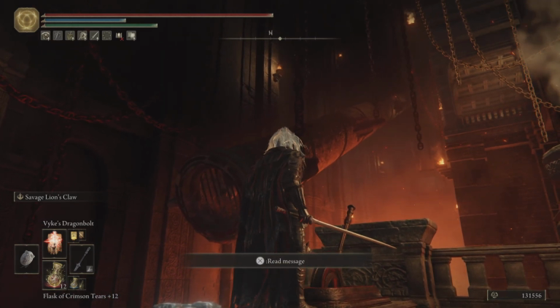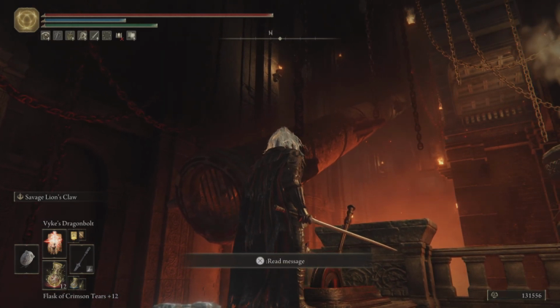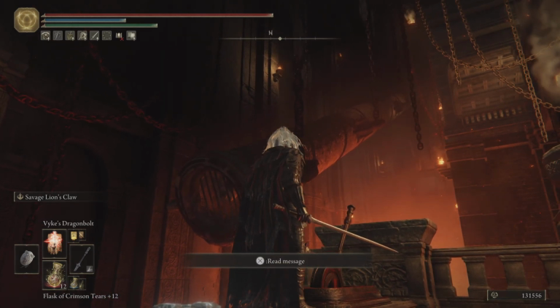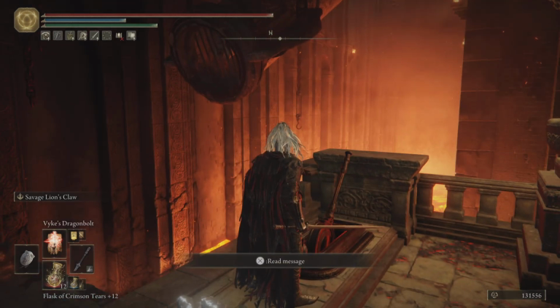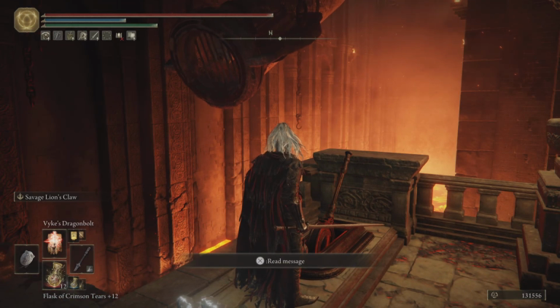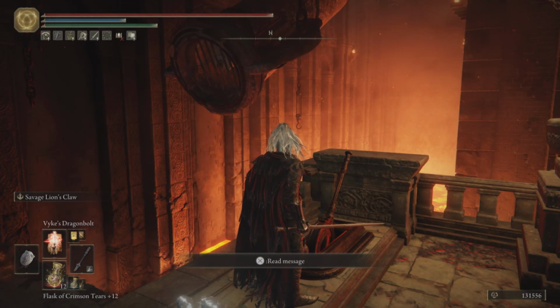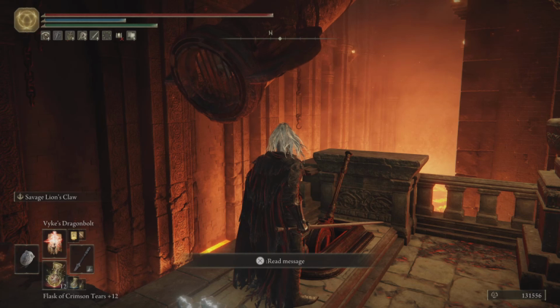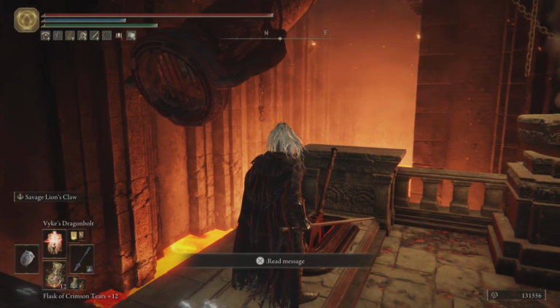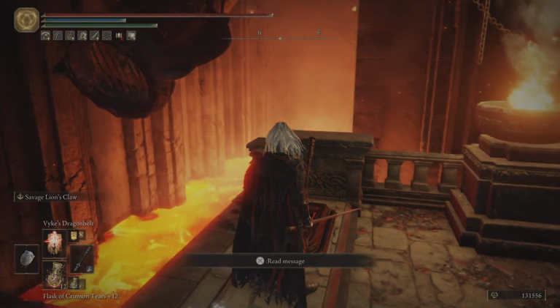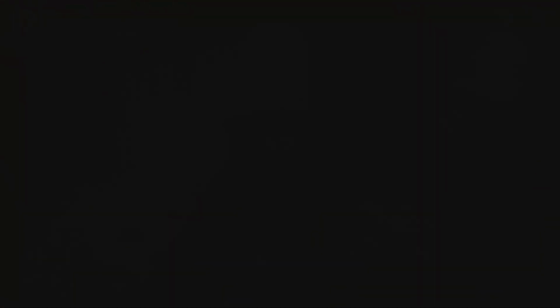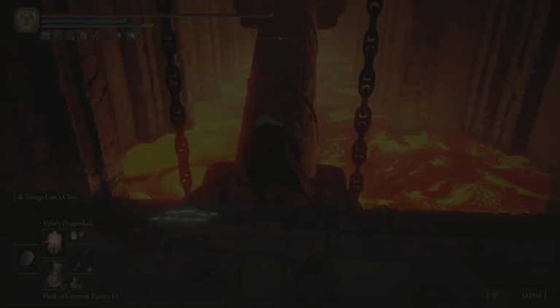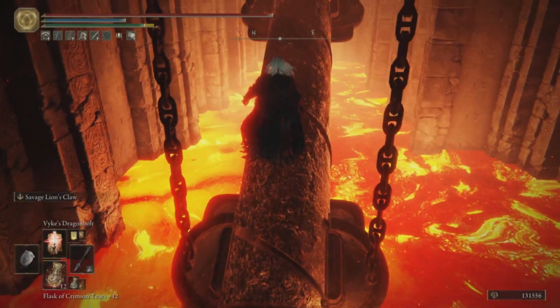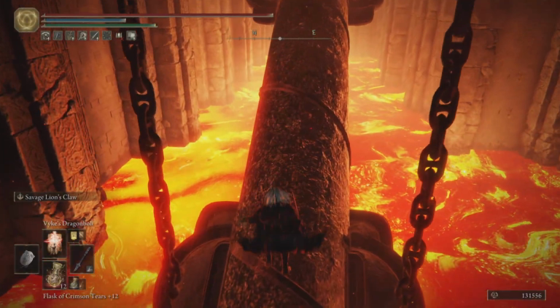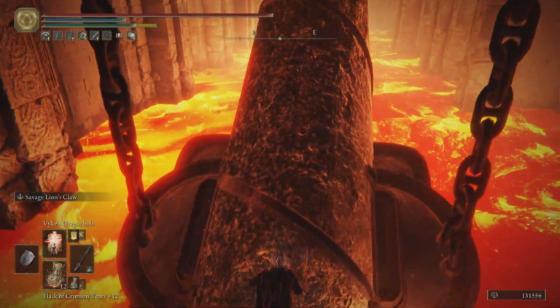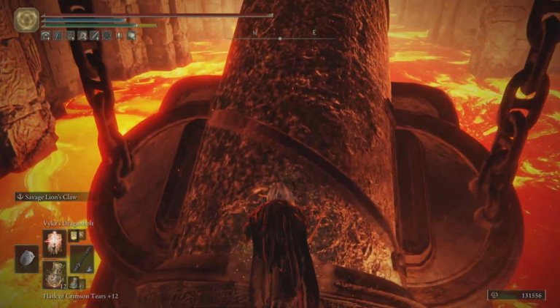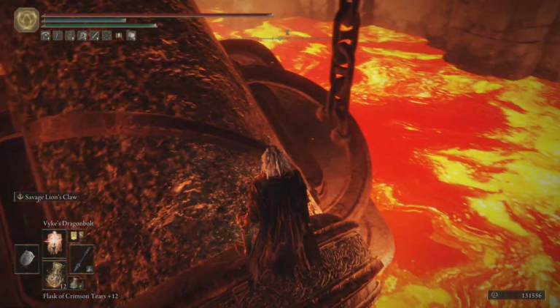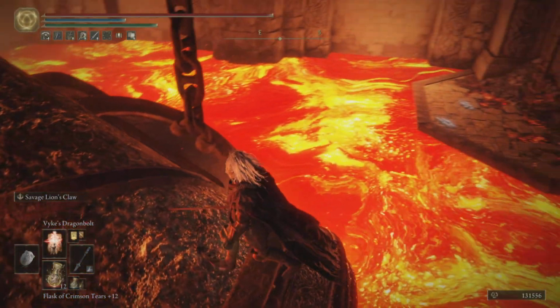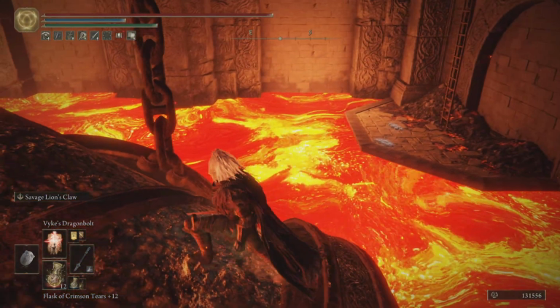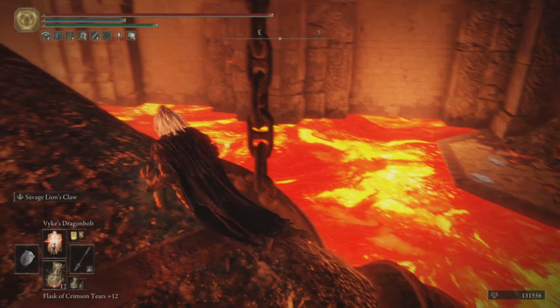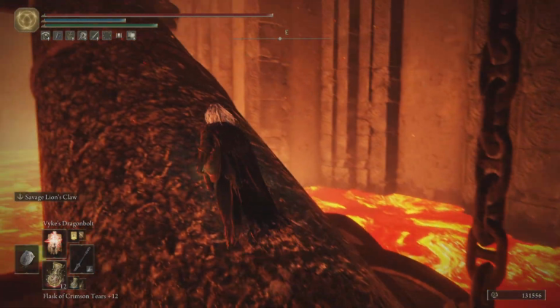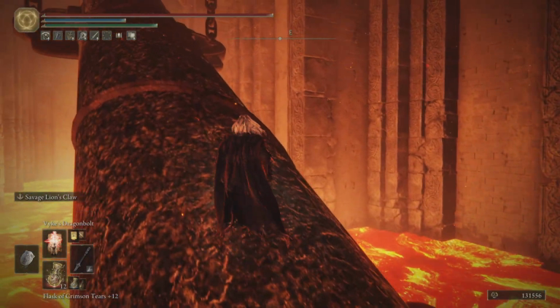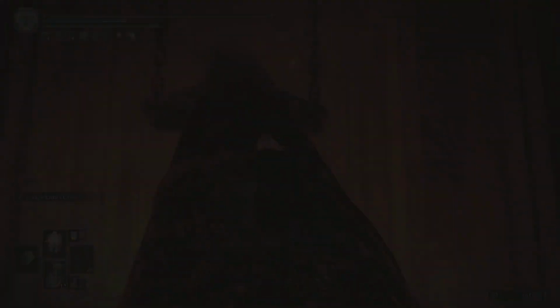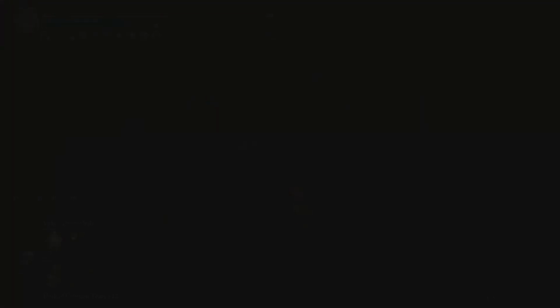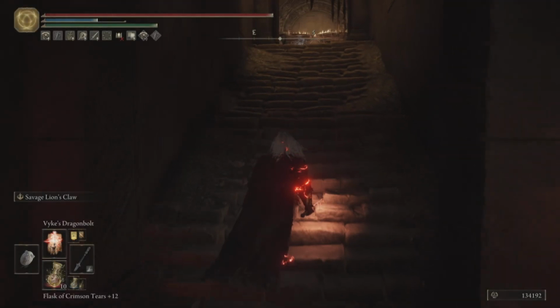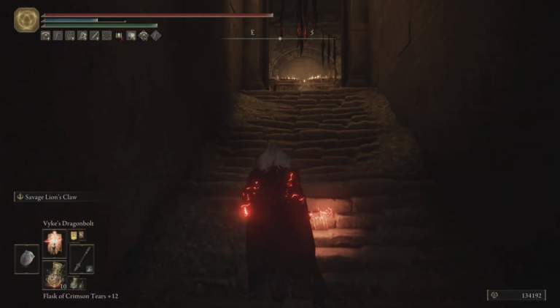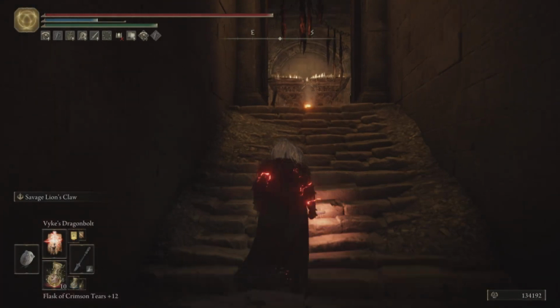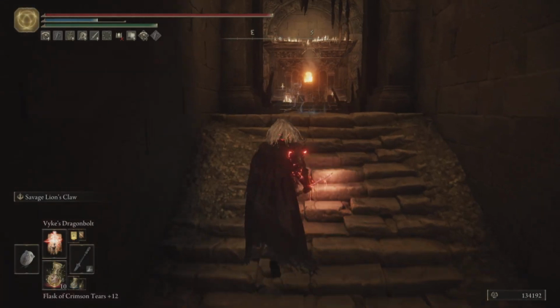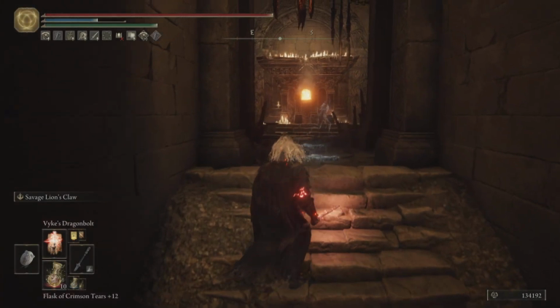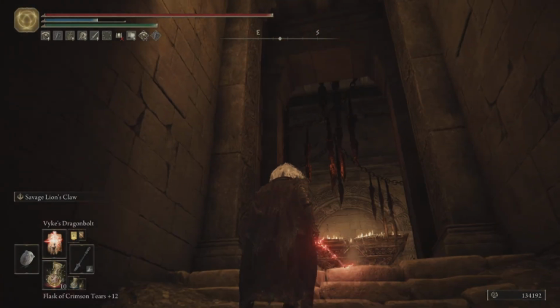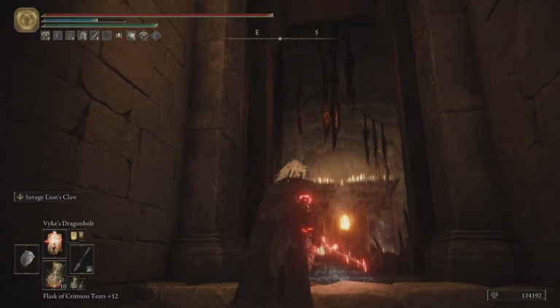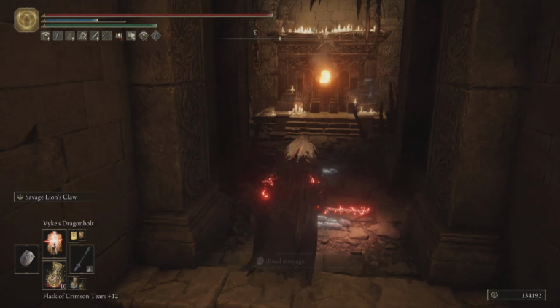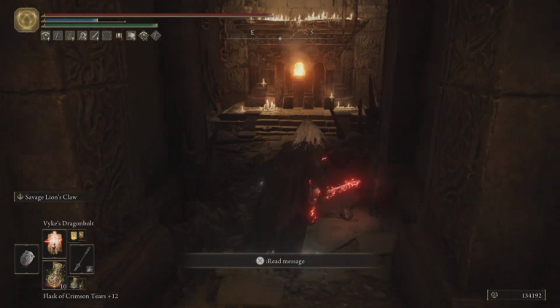Once it drops down, you'll just jump on top of it, work your way up, and watch out for the little lava puddle guys that stab at you — and they shoot at you now as well. So jump to your right when you get to the top.